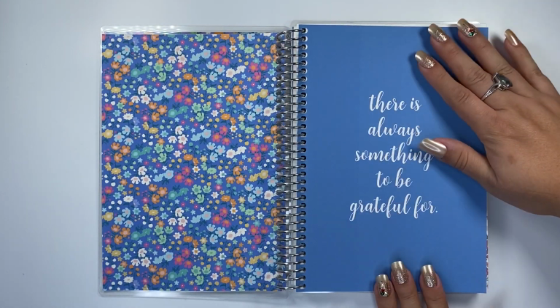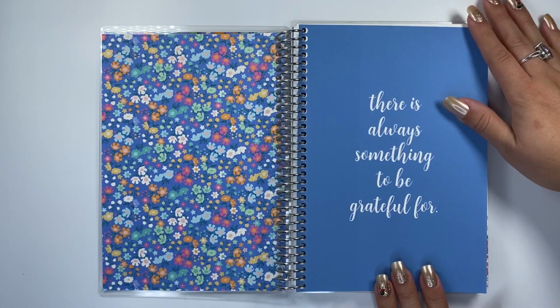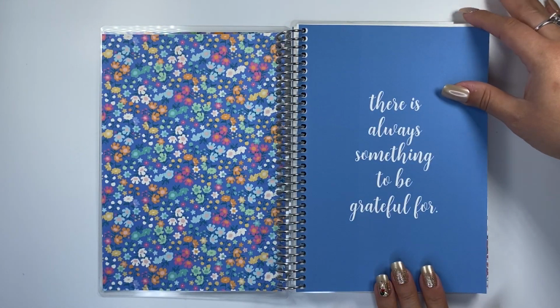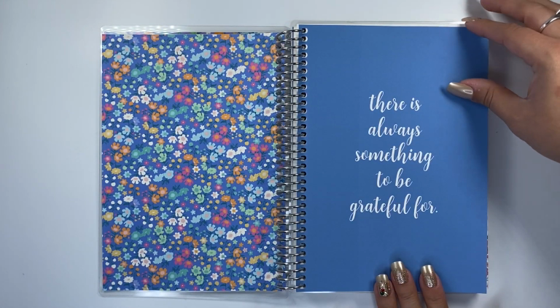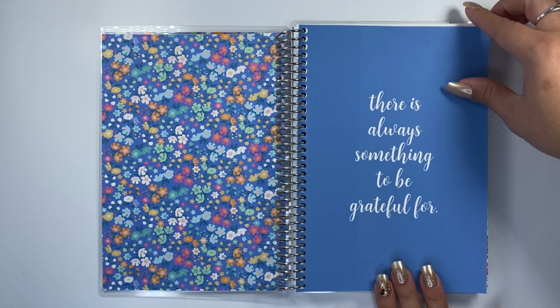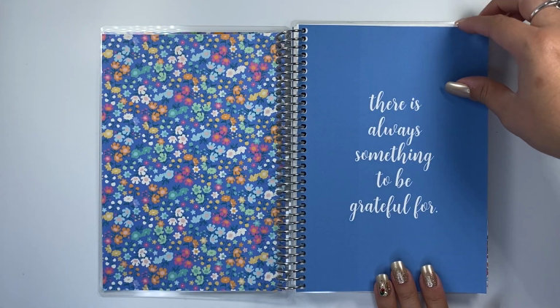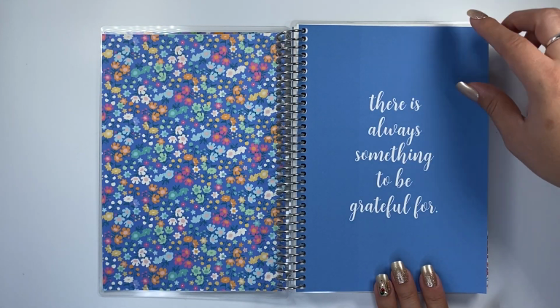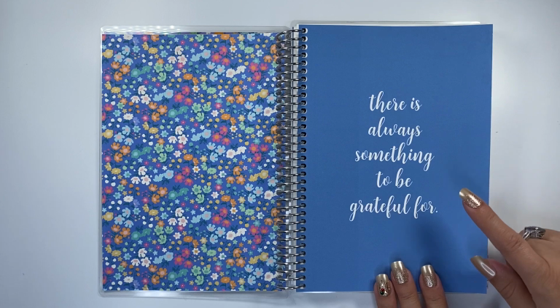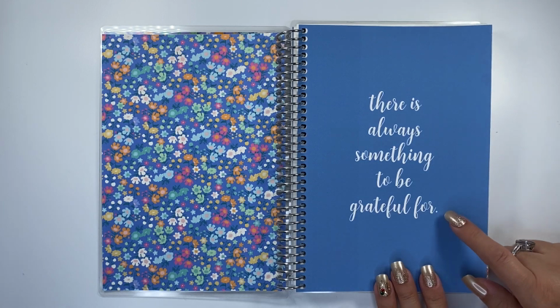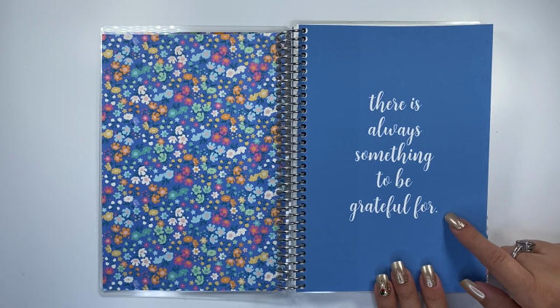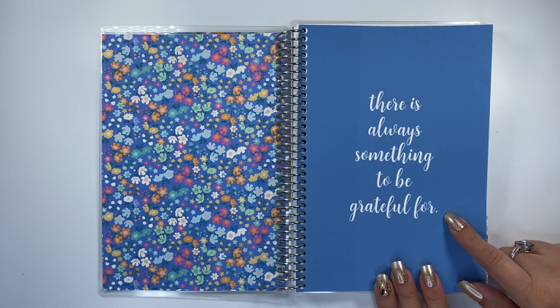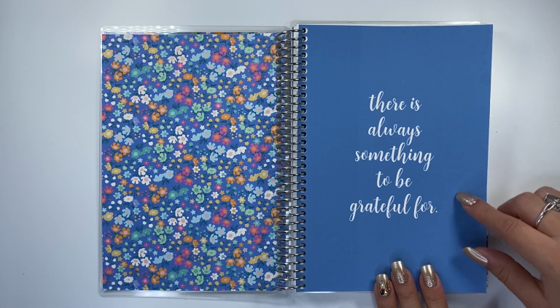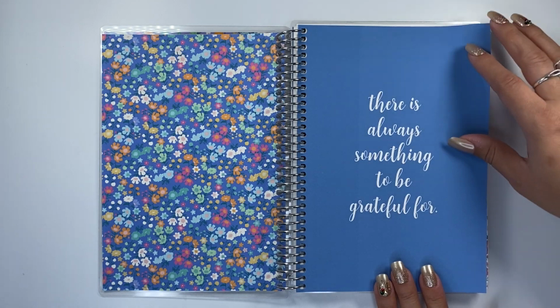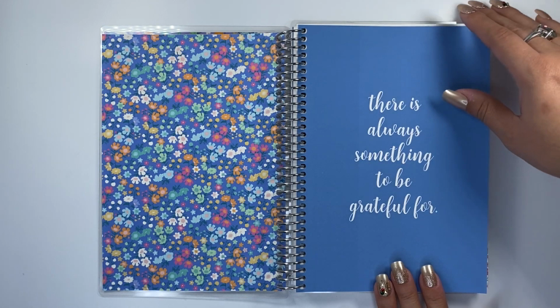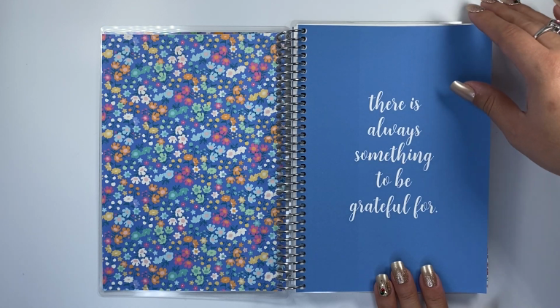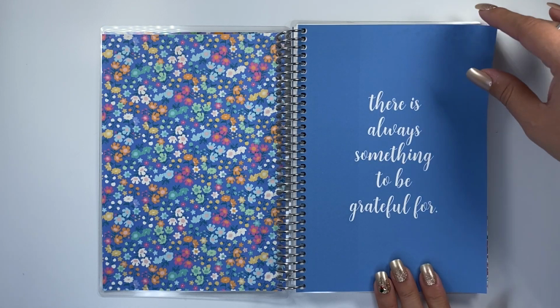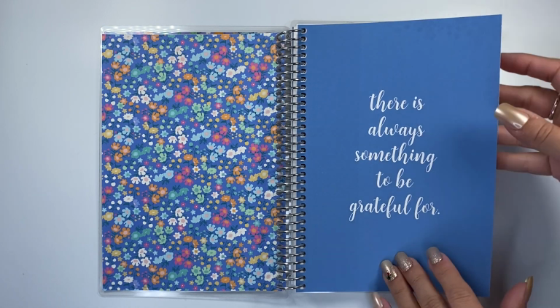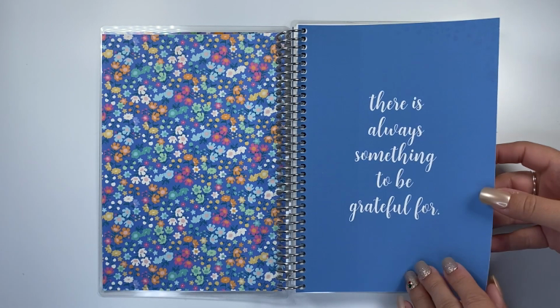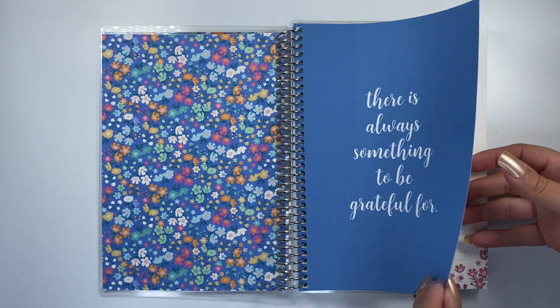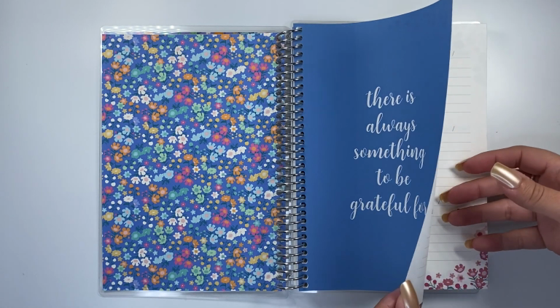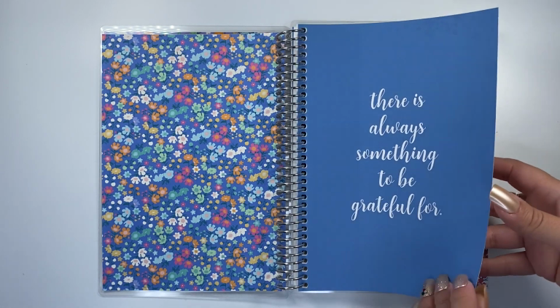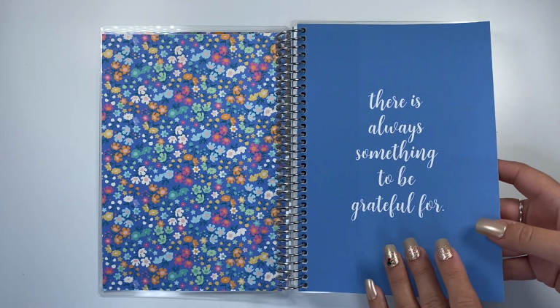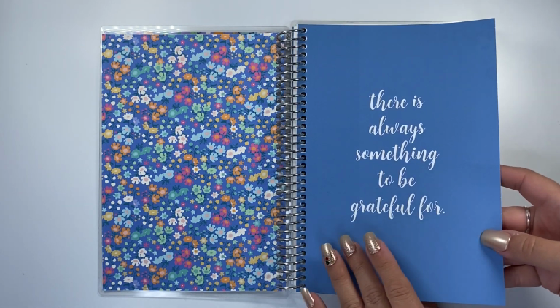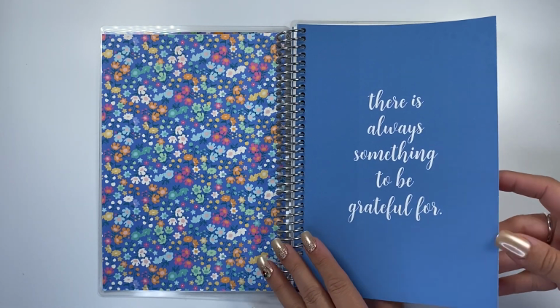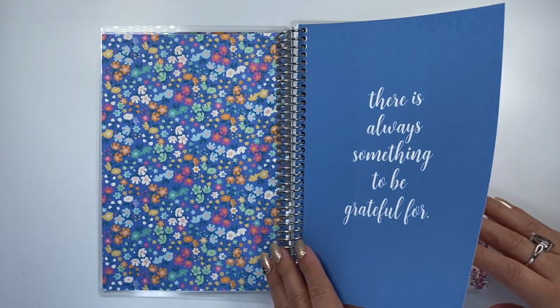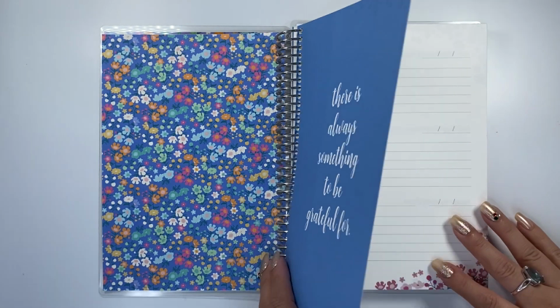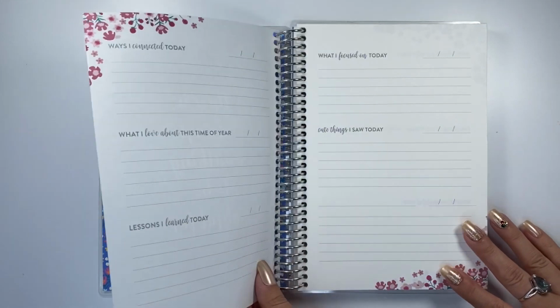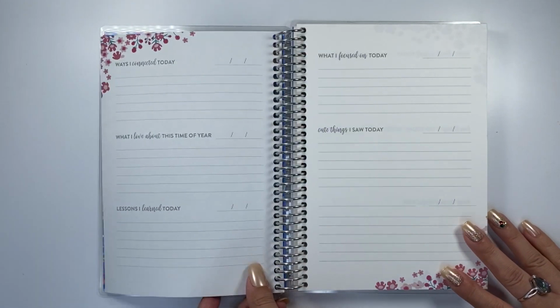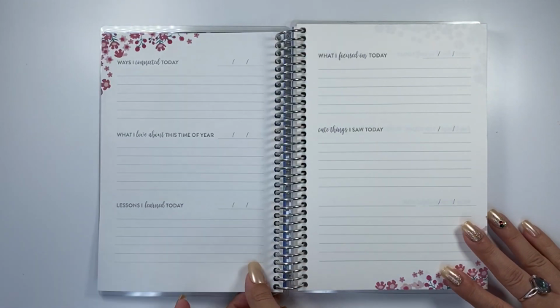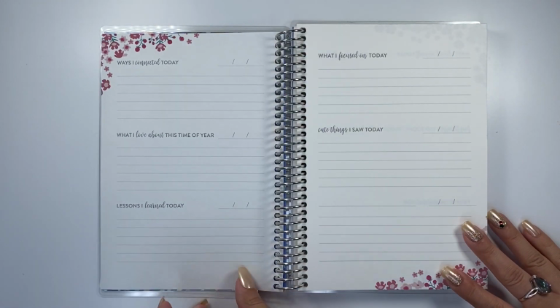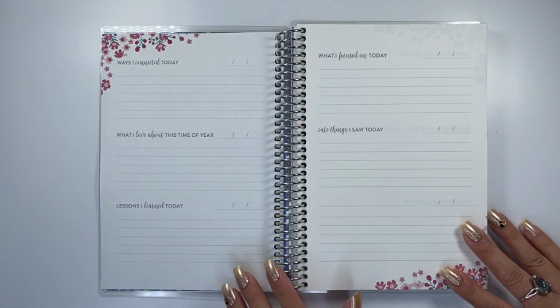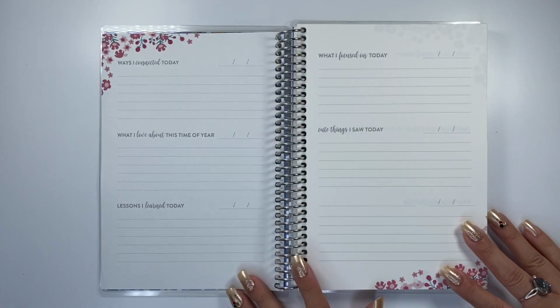You've got this beautiful quote page. It is 160 pages total, and it does have a coiled-in sticker sheet at the end as well.